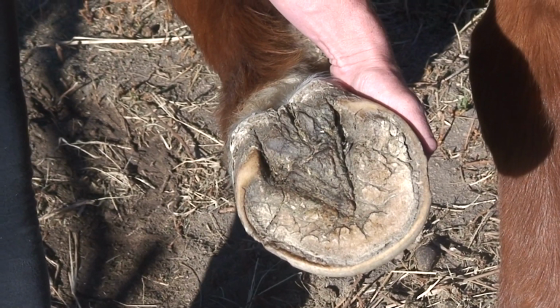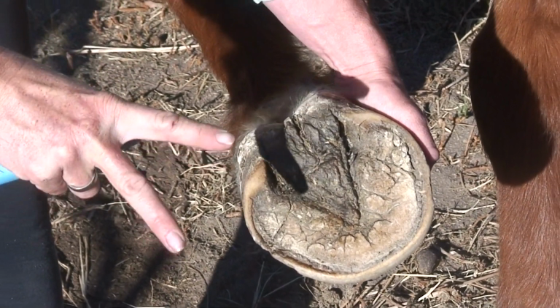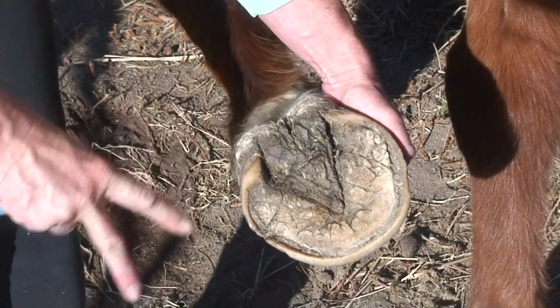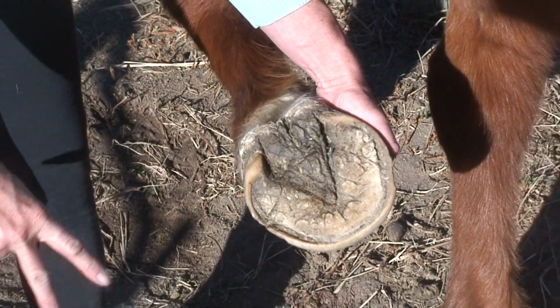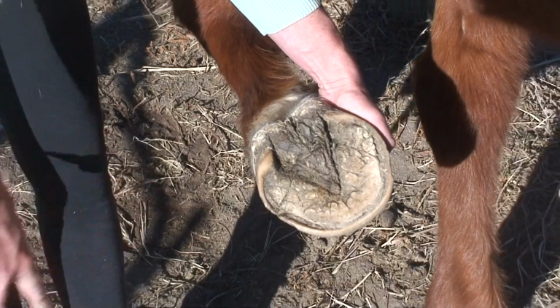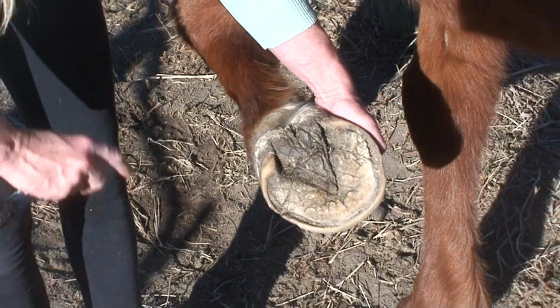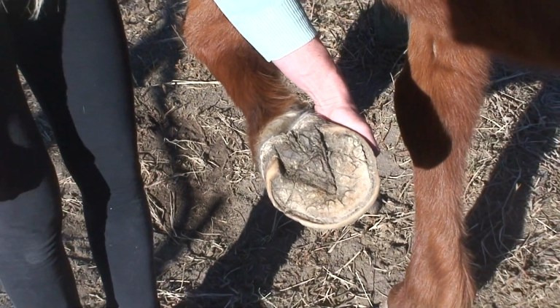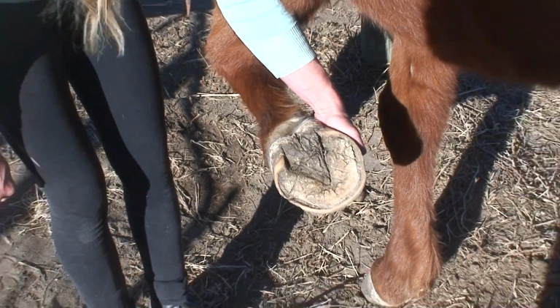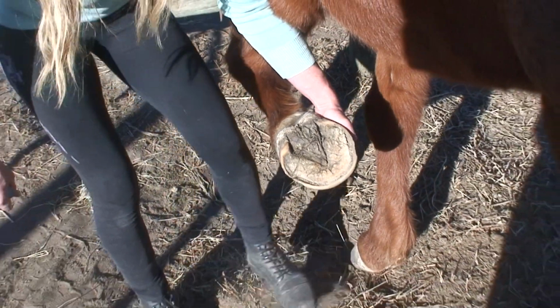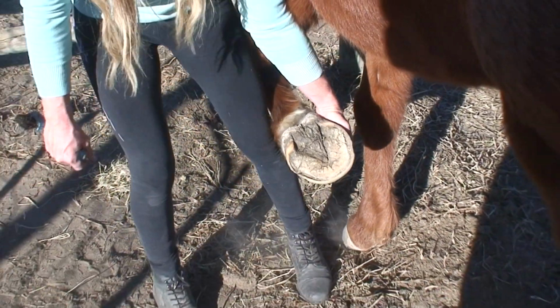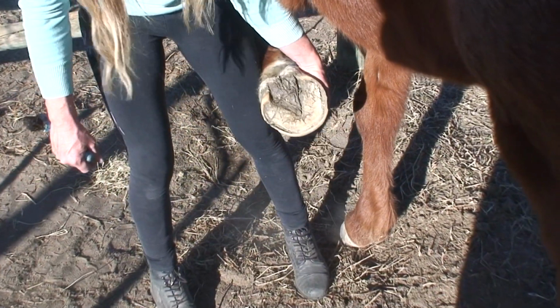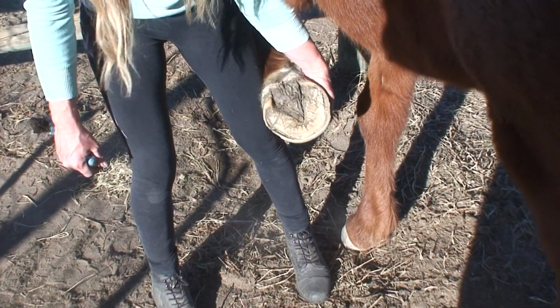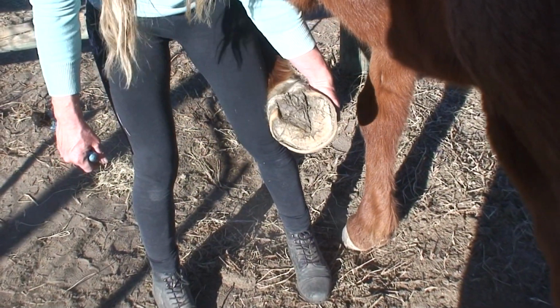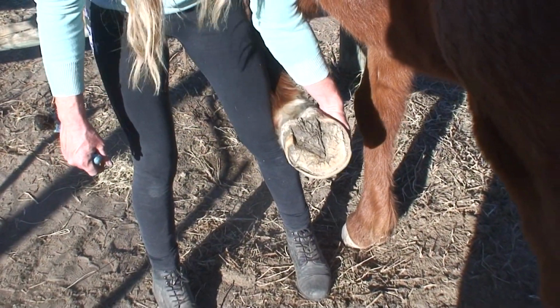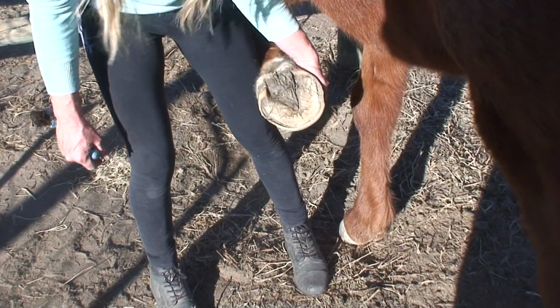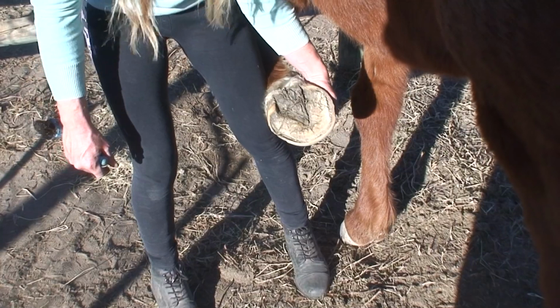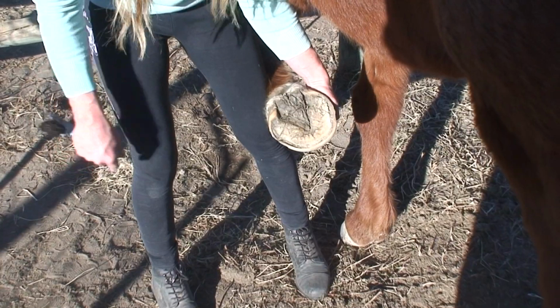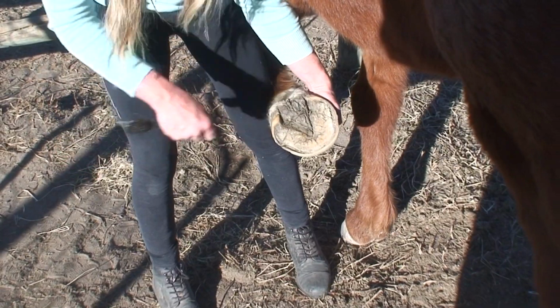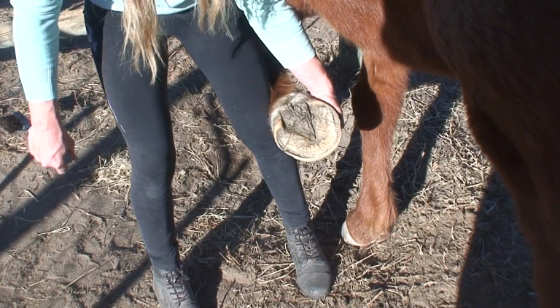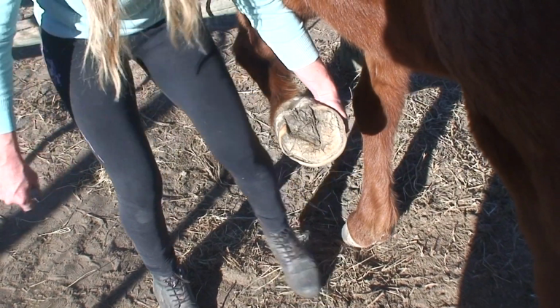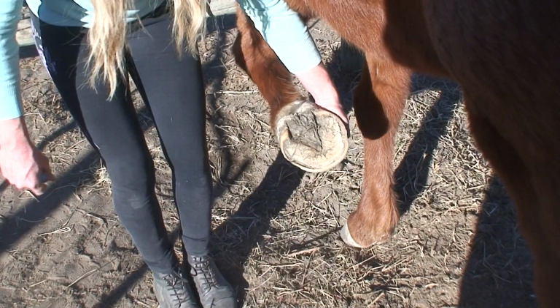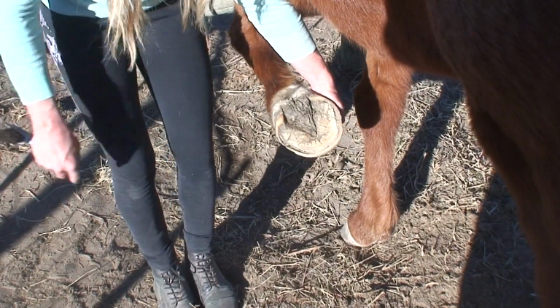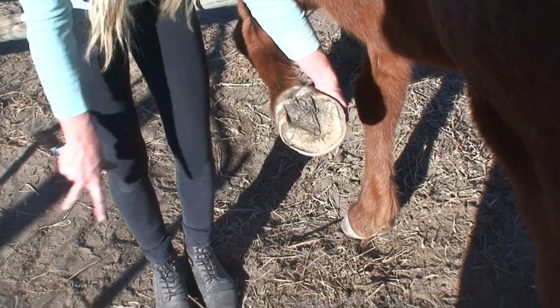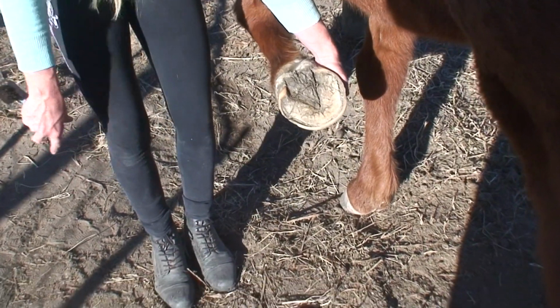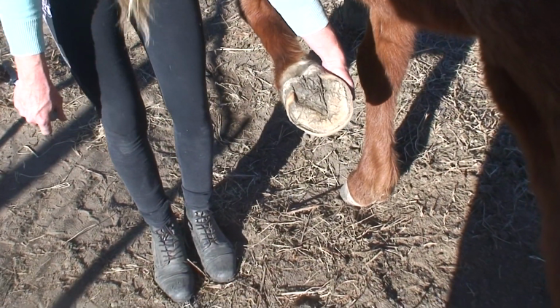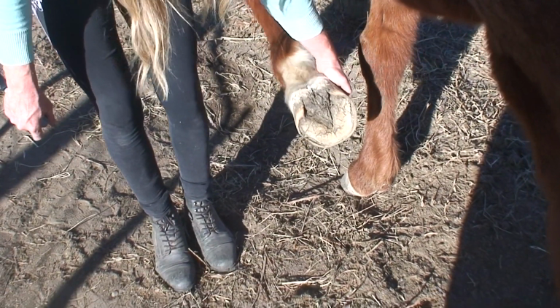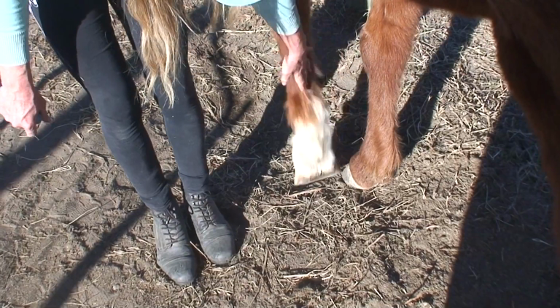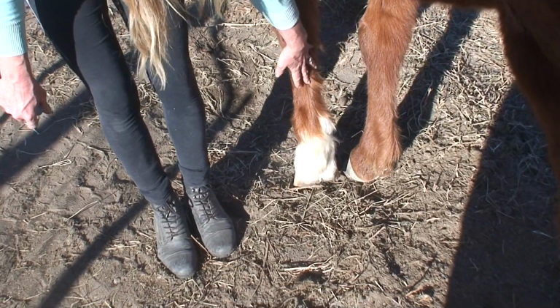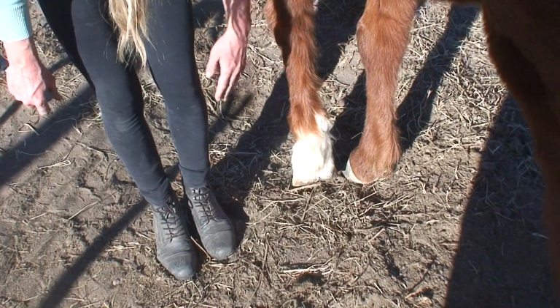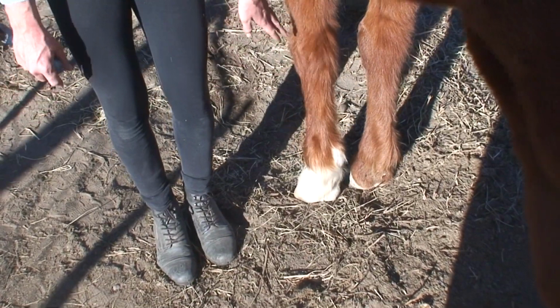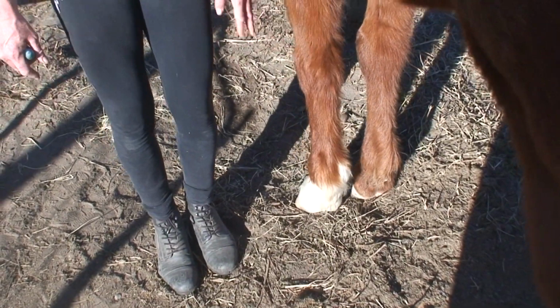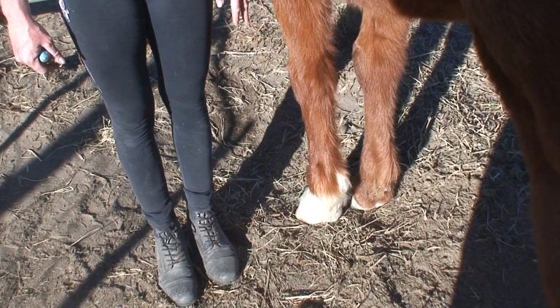When placing the foot down, always make sure that your feet are out of the way, because sometimes people will then put the horse's foot down straight on top of their own foot. Make sure both of your feet are out to the side and then gently place the horse's hoof down.